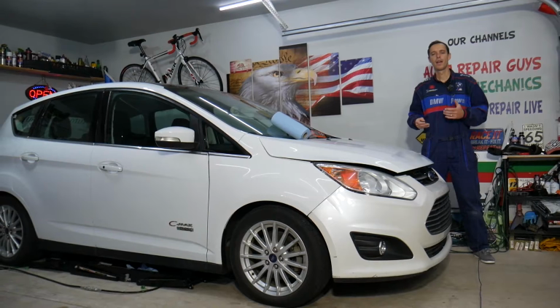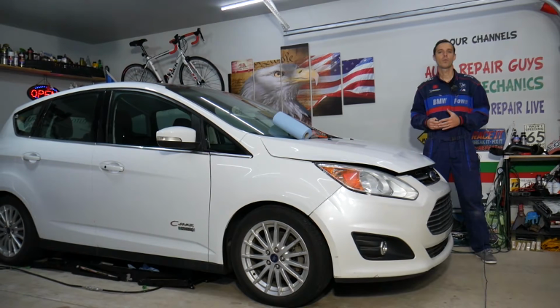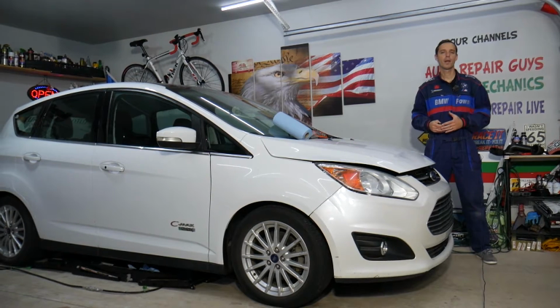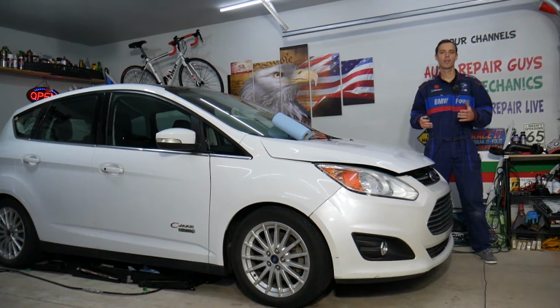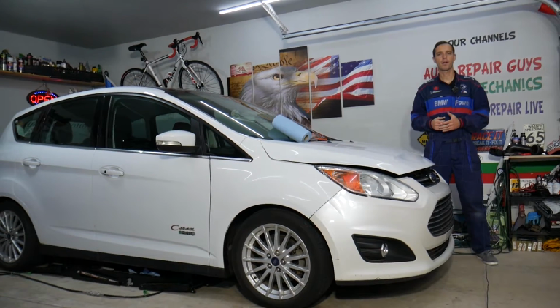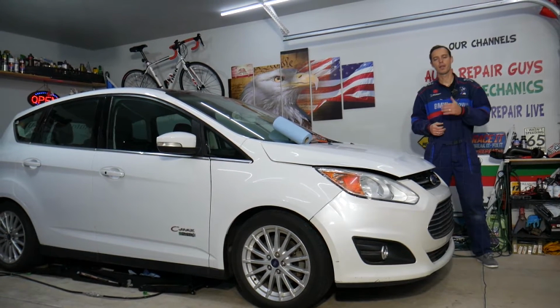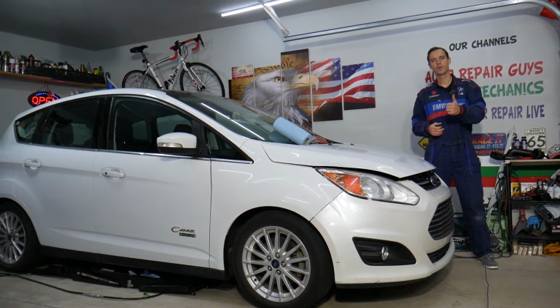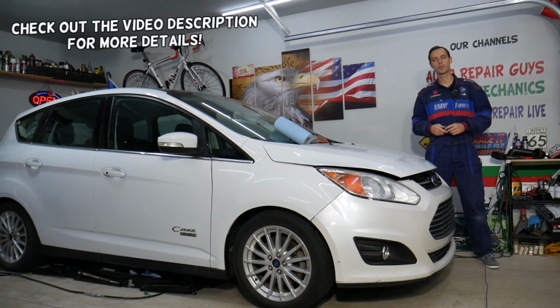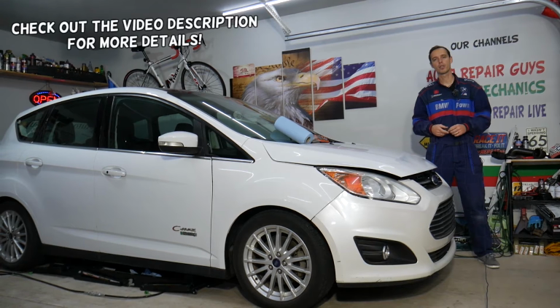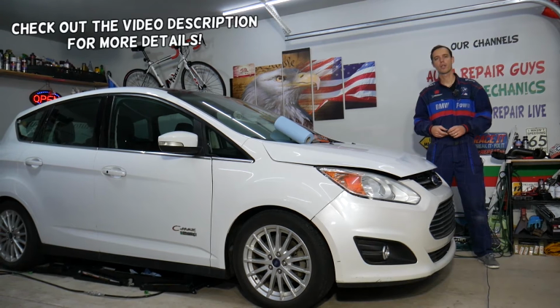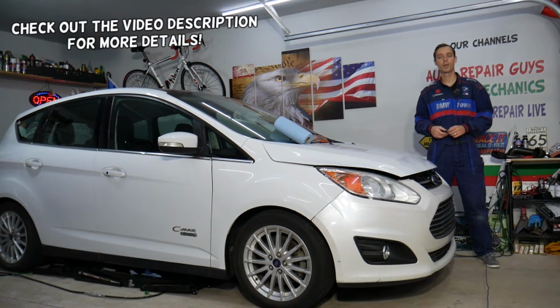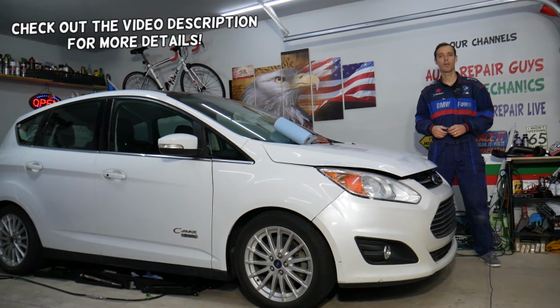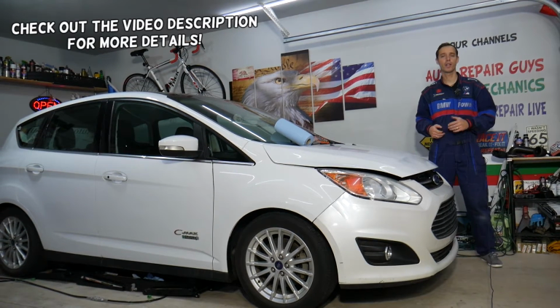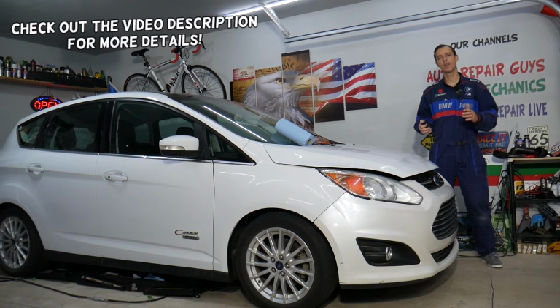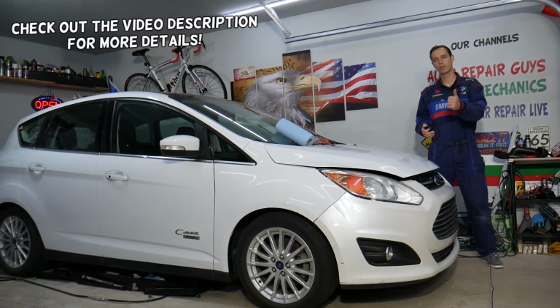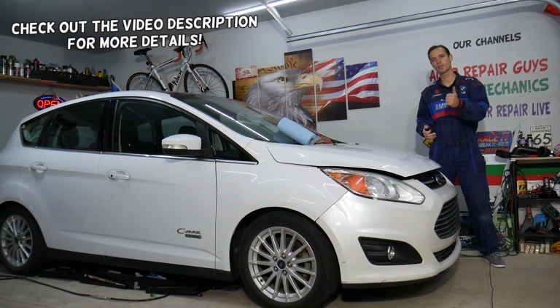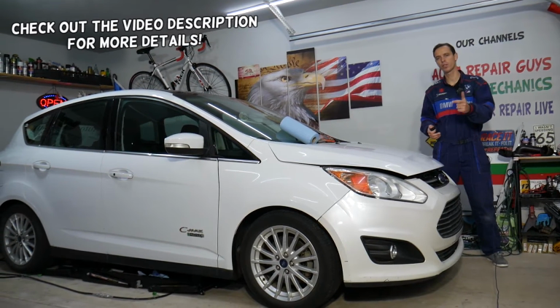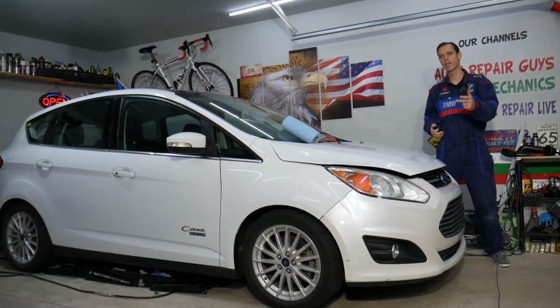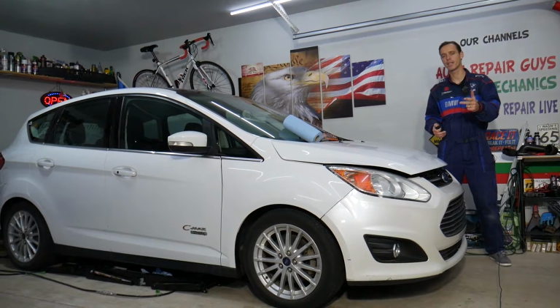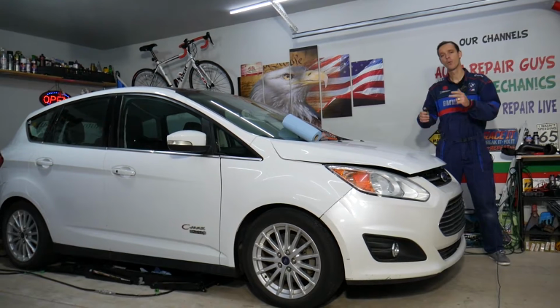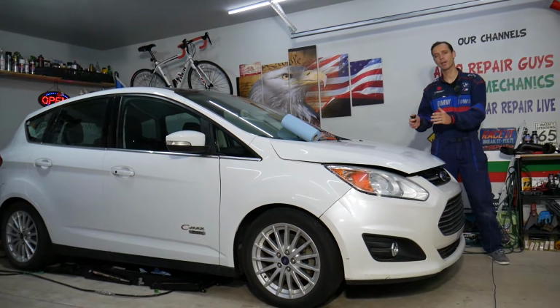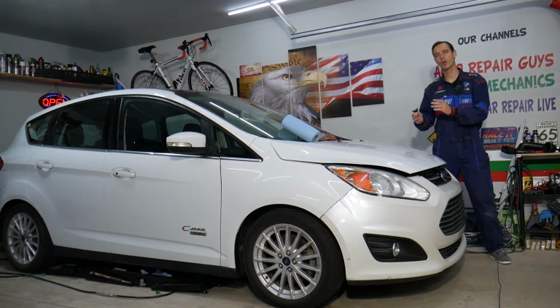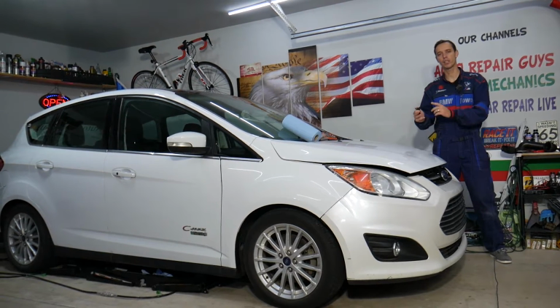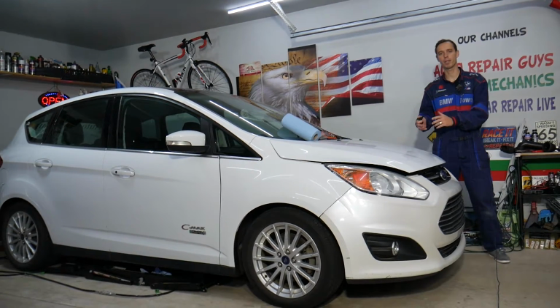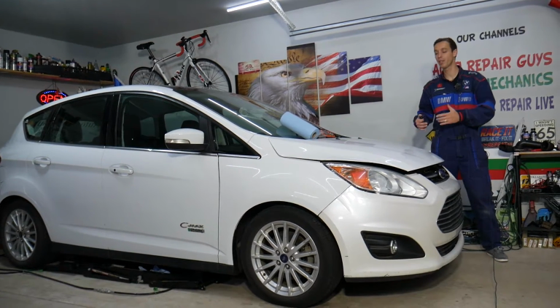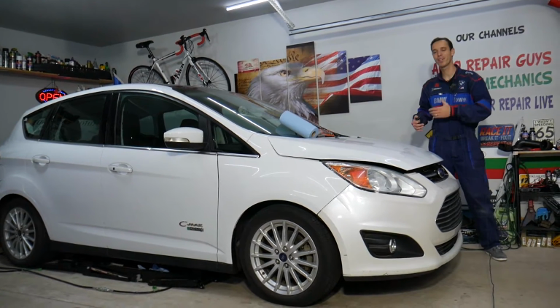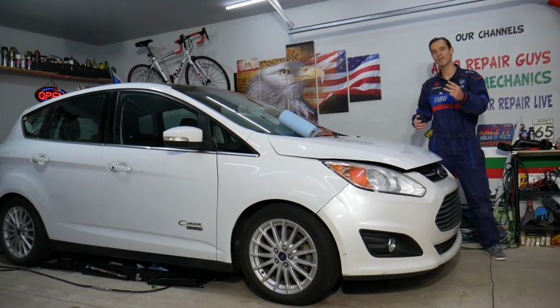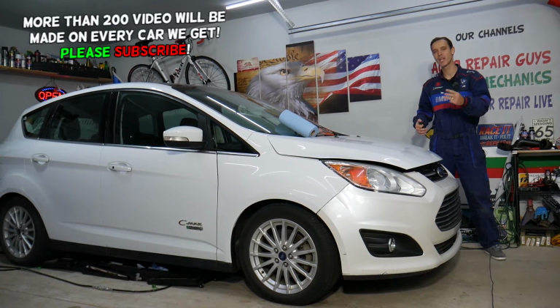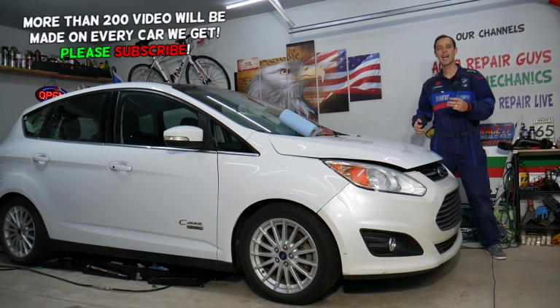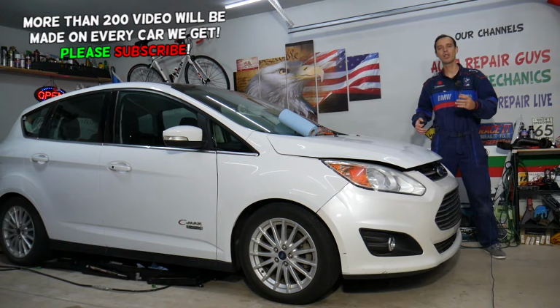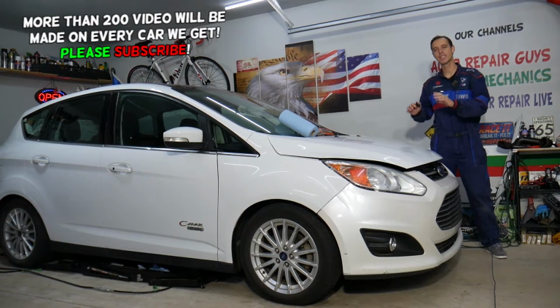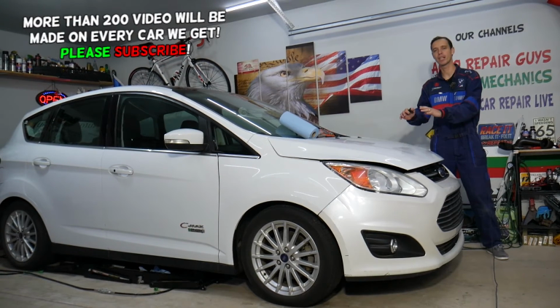Hey guys, welcome back to Electrical Car Repair Life. Thank you for watching and subscribing to the channel. Today's video will be super helpful to any of you having a Ford C-Max, Ford Fusion, or Lincoln MKZ with a hybrid engine or energy hybrid. The common thing between those three vehicles is they actually use the same engine and the same drivetrain.